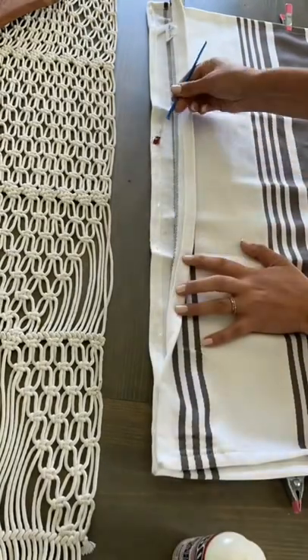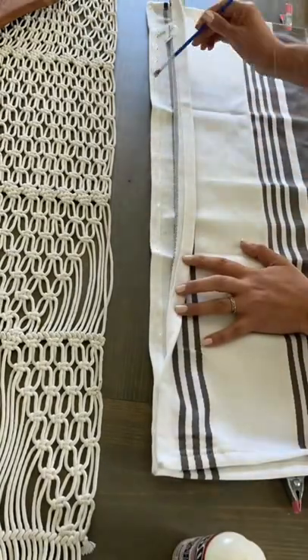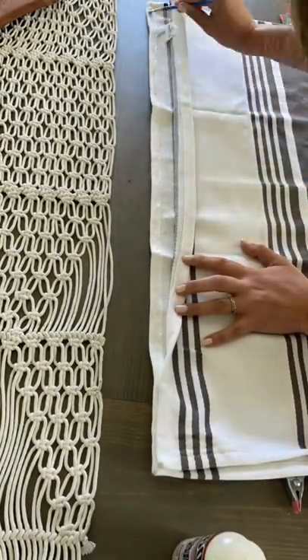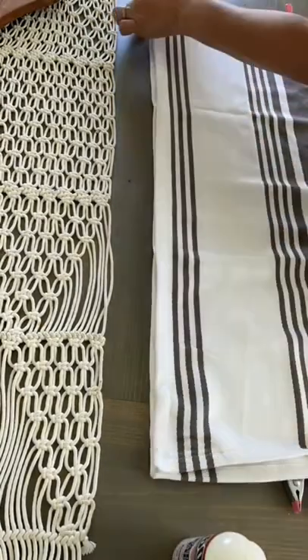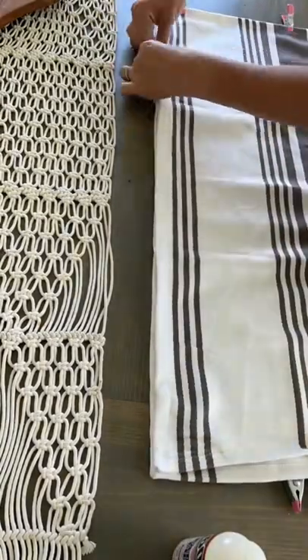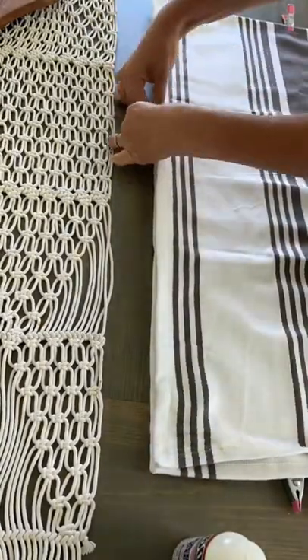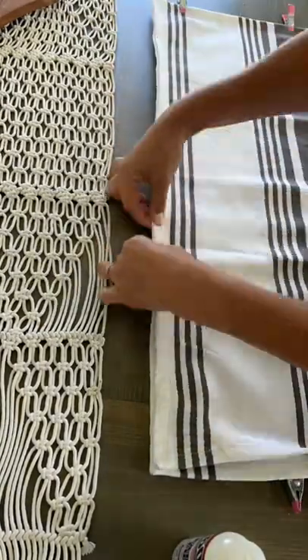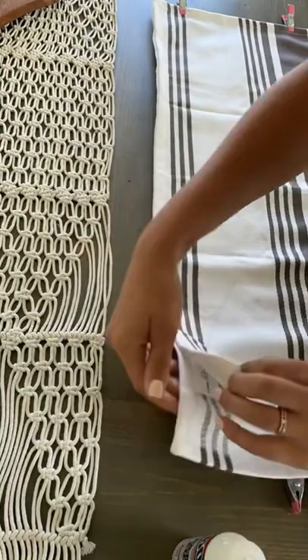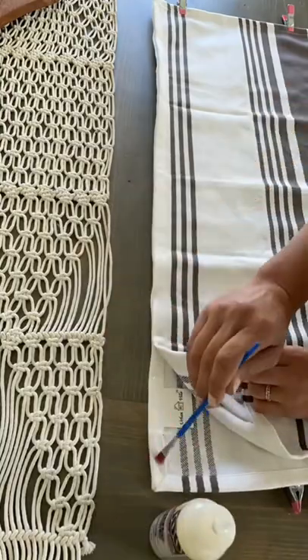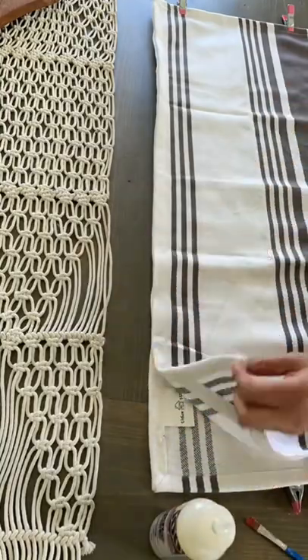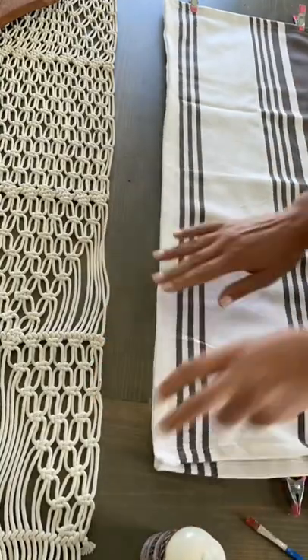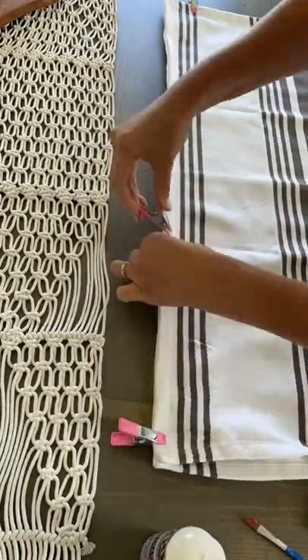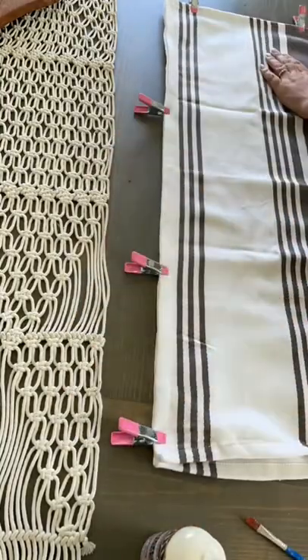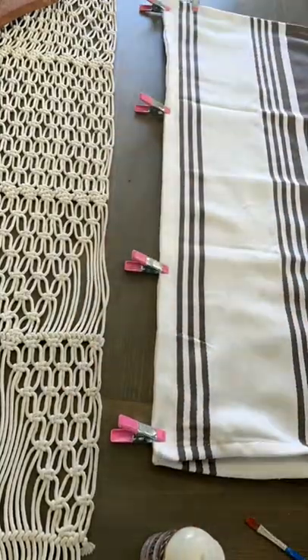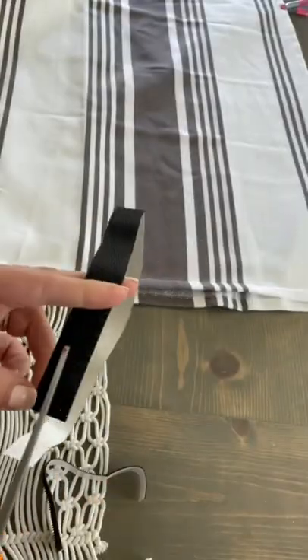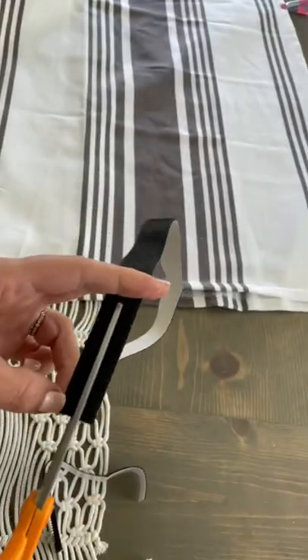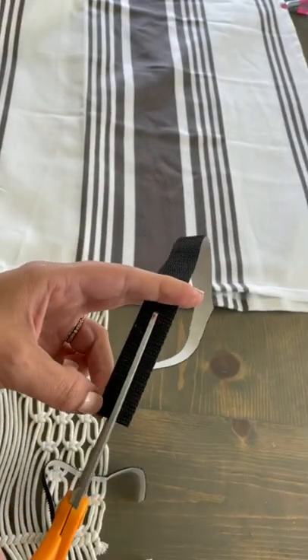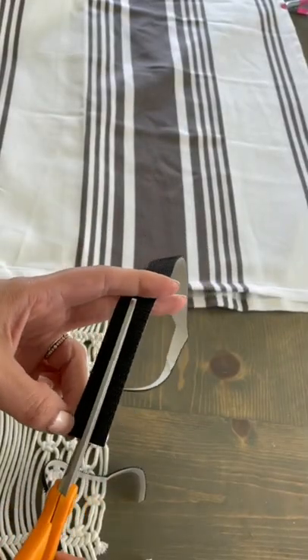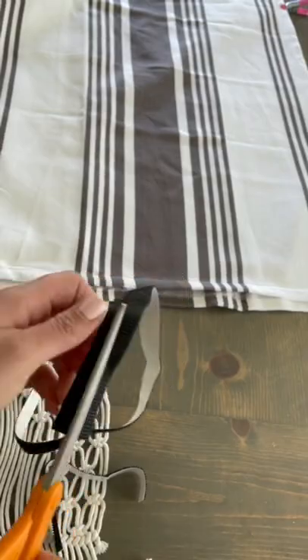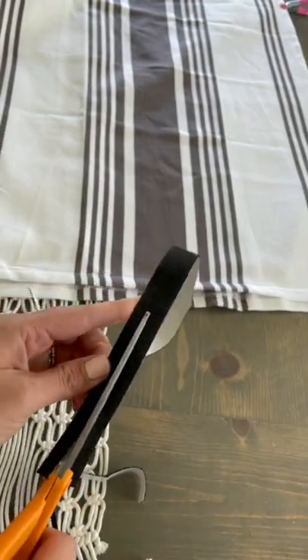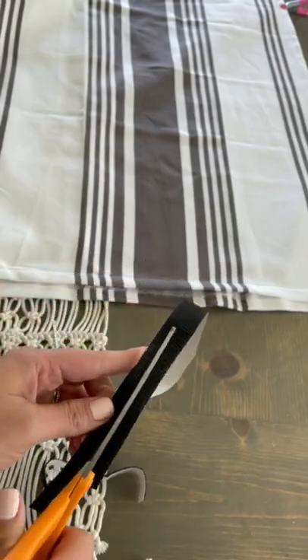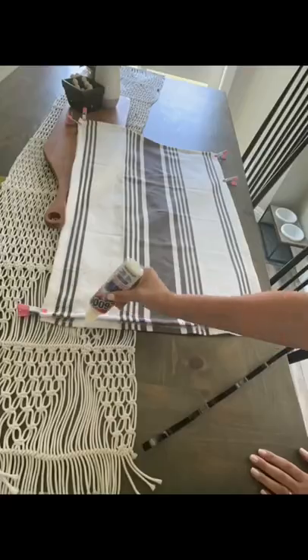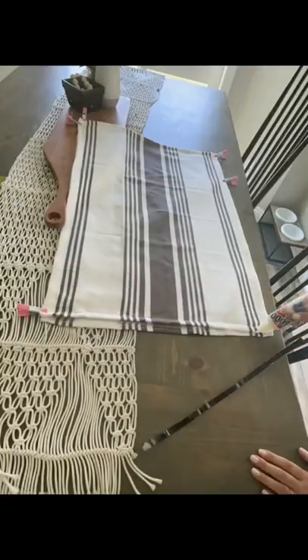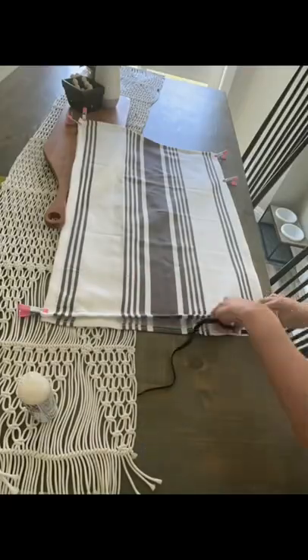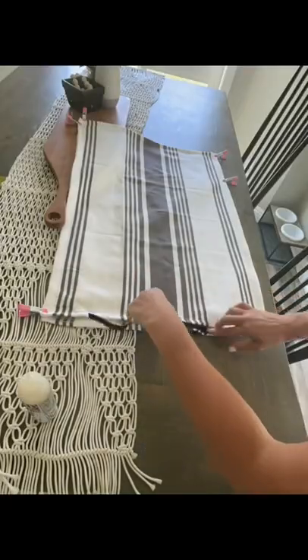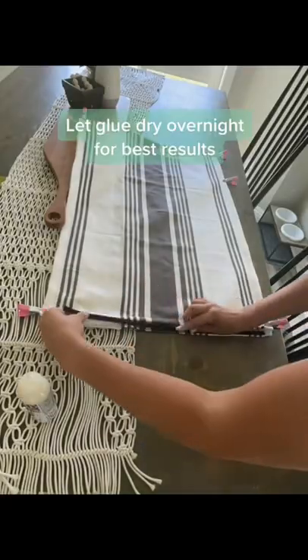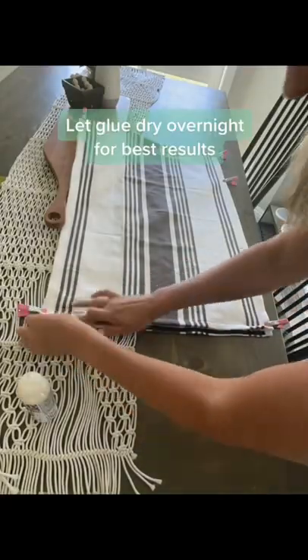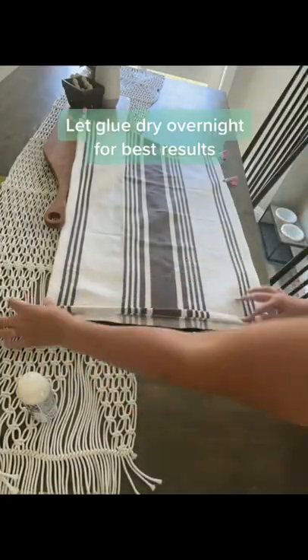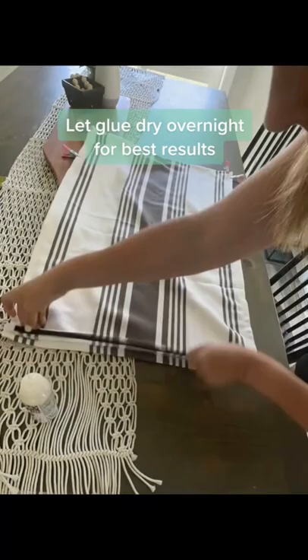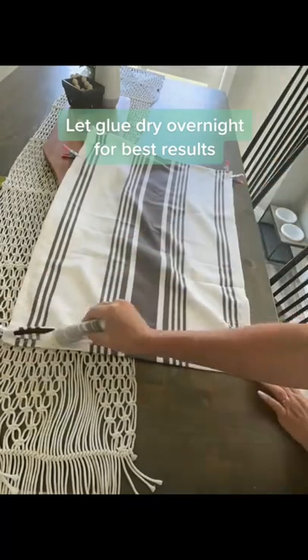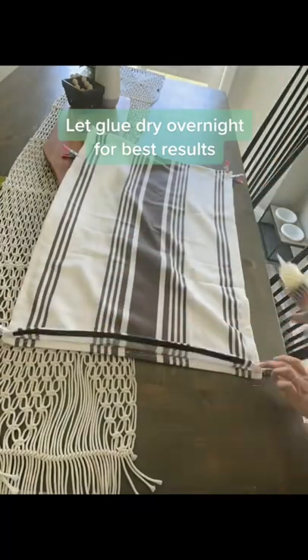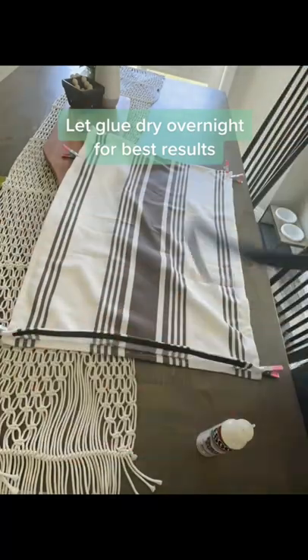Line the towels up, apply your glue with a brush, and press the edges together. Glue down three of the four sides. Next, take some velcro — I actually cut it in half to make it even thinner — and apply it to each of the open ends.